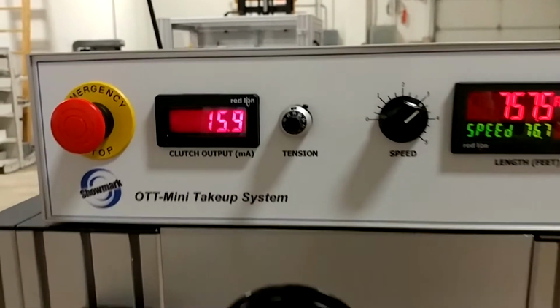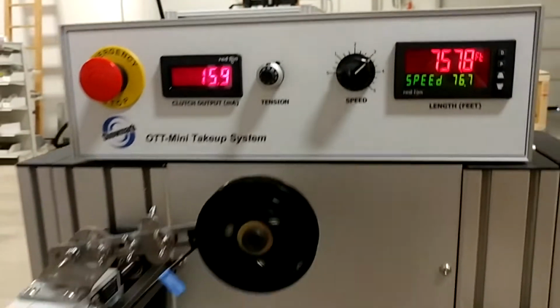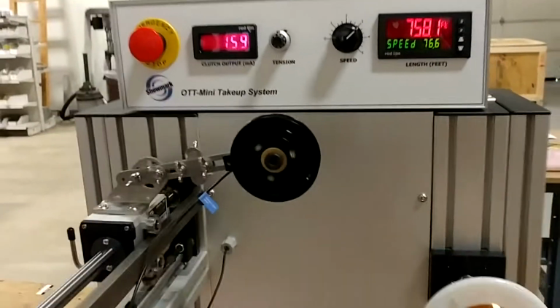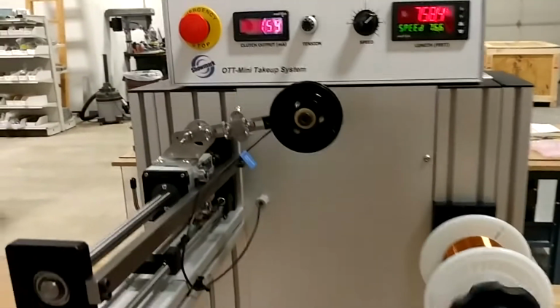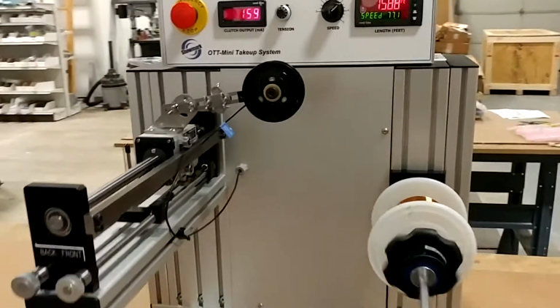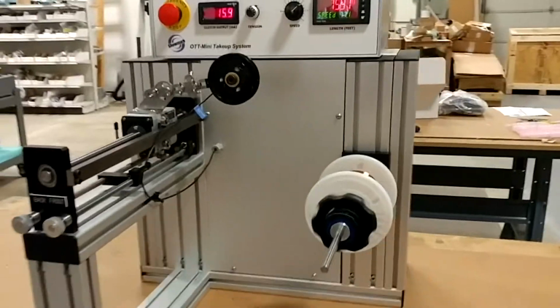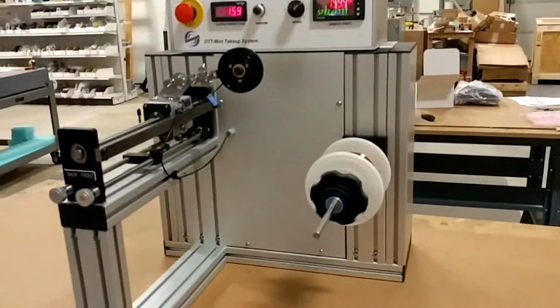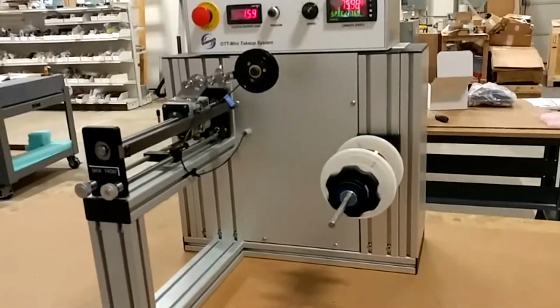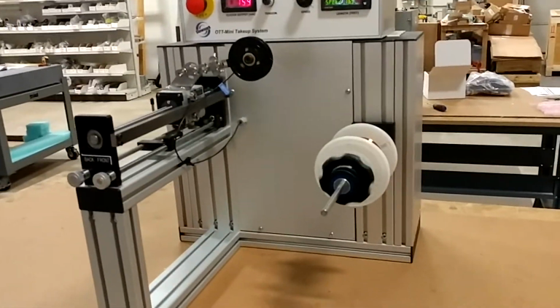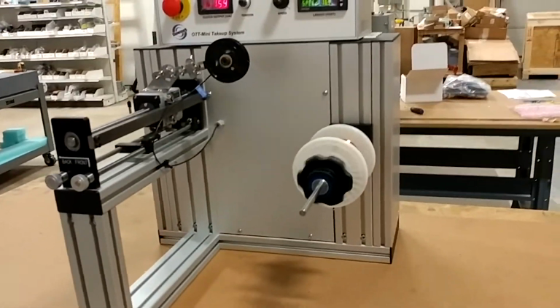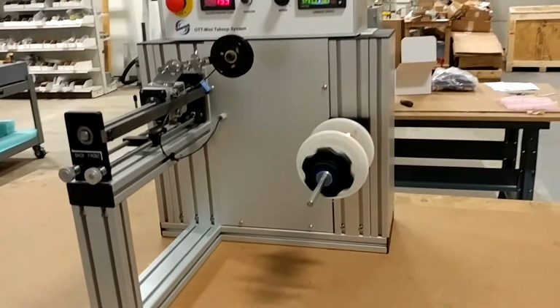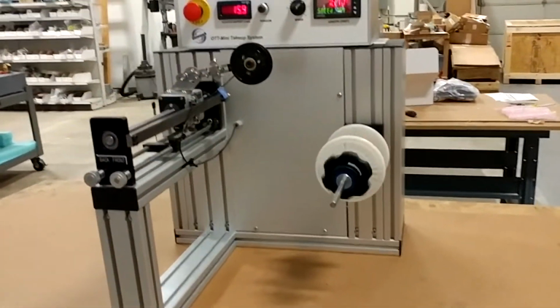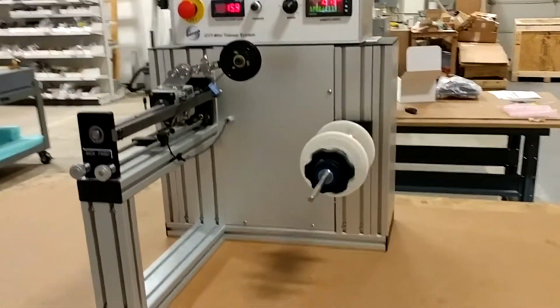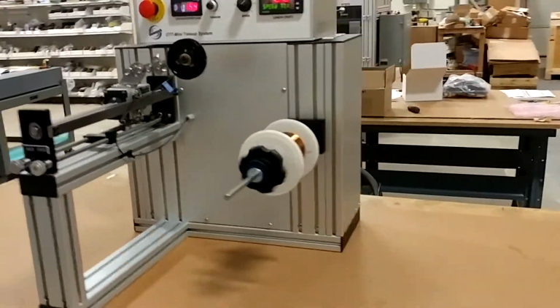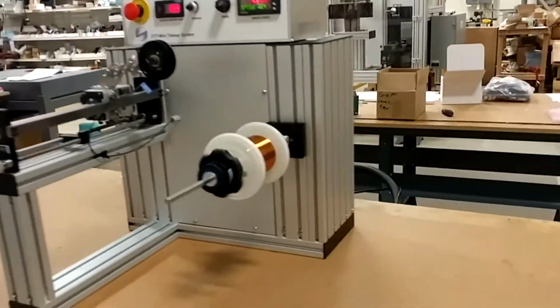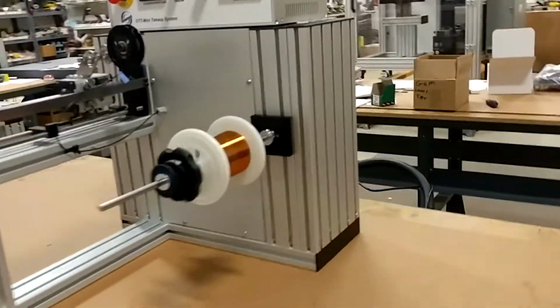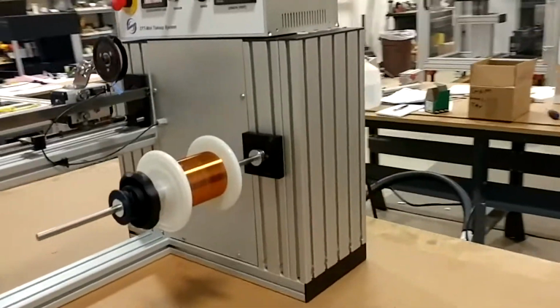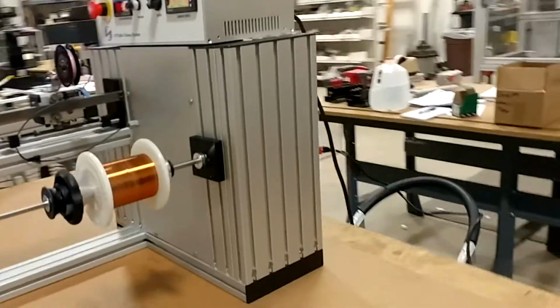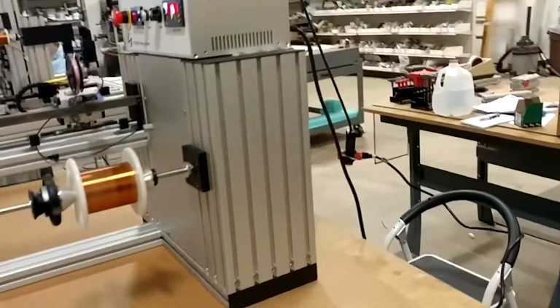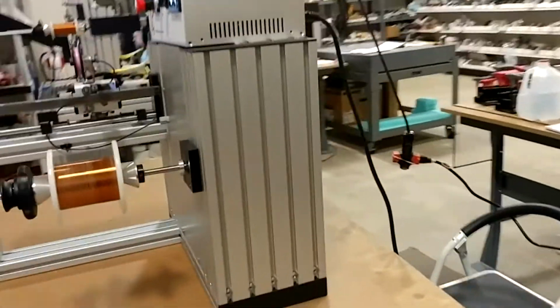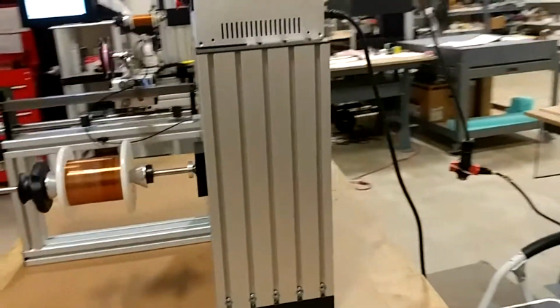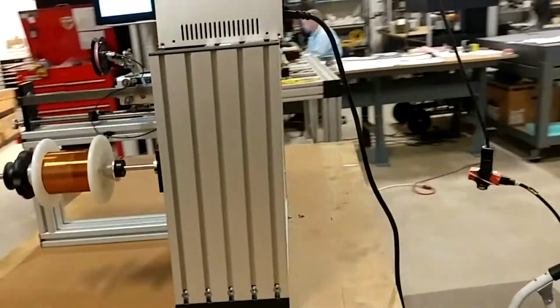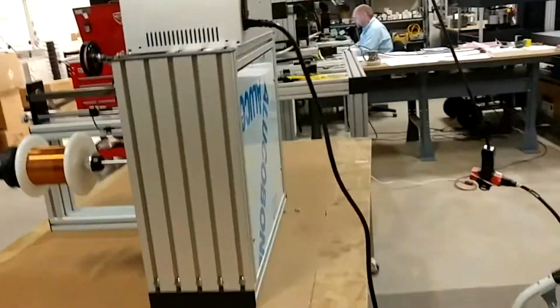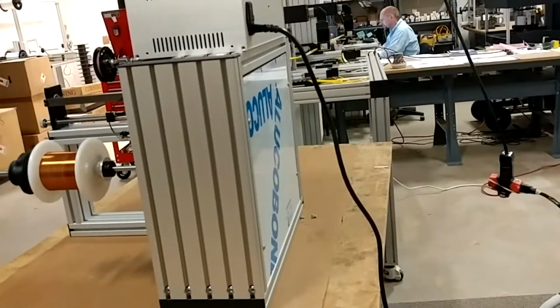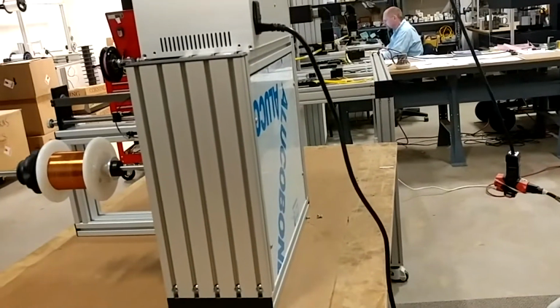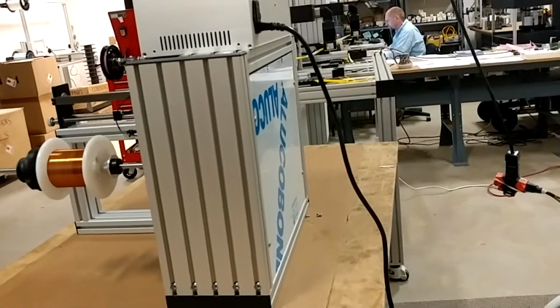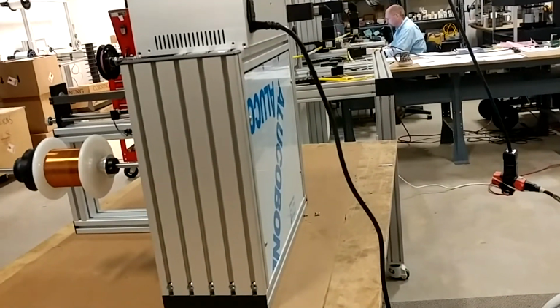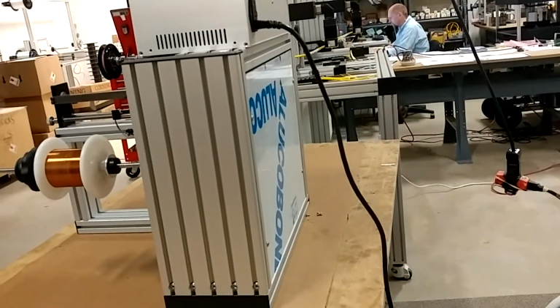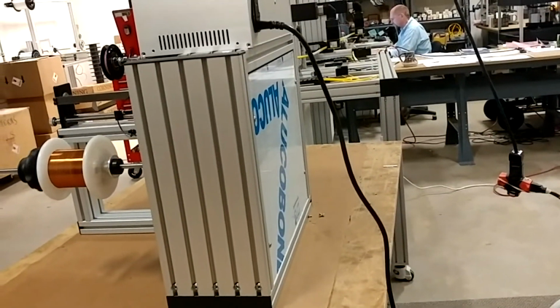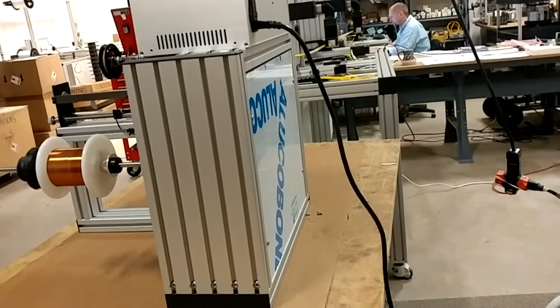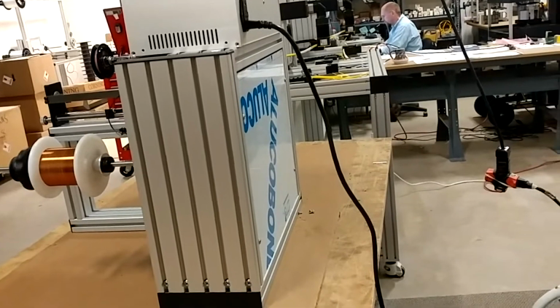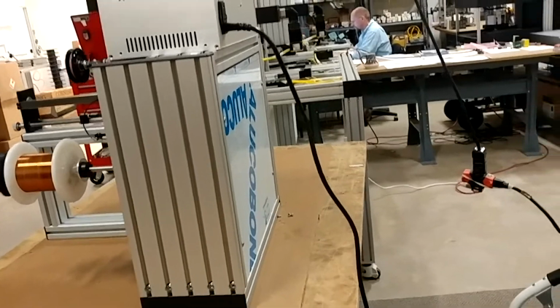You can see the OTT is a nice clean design. There are no exposed motors or transmission components. There's still a protective cover on the back of this one.